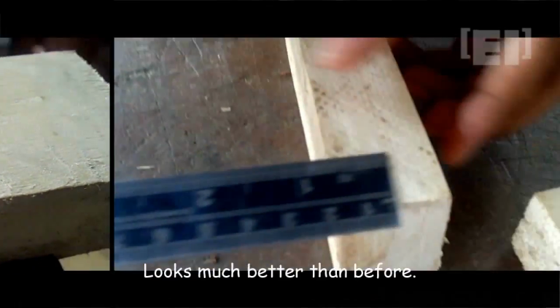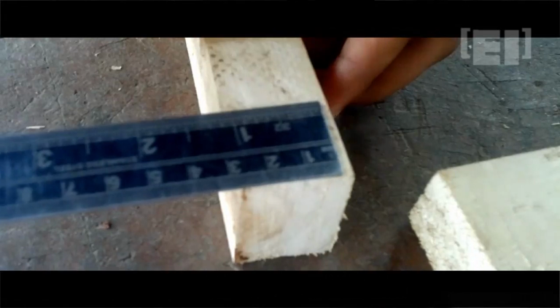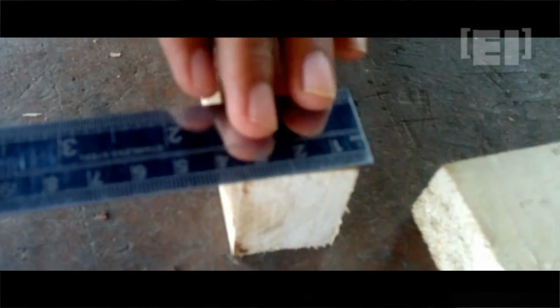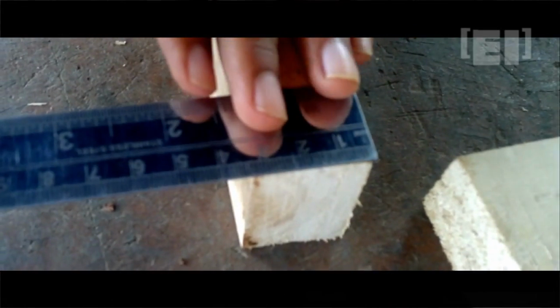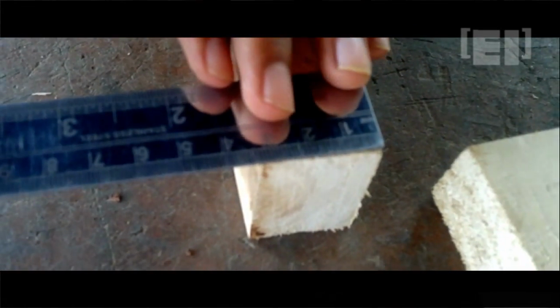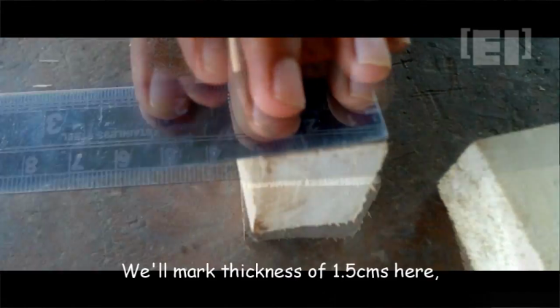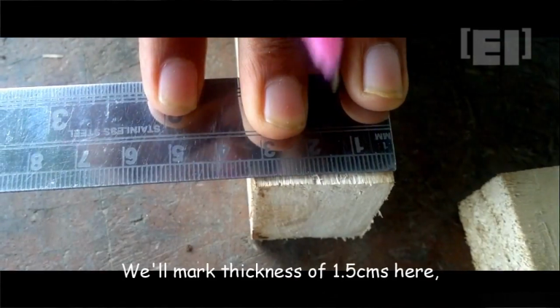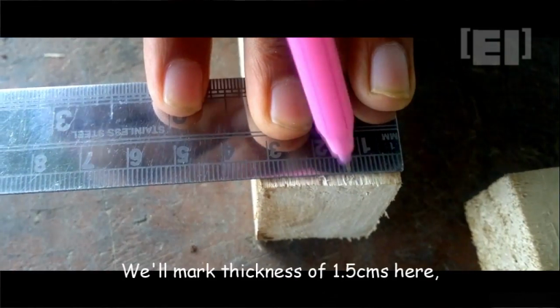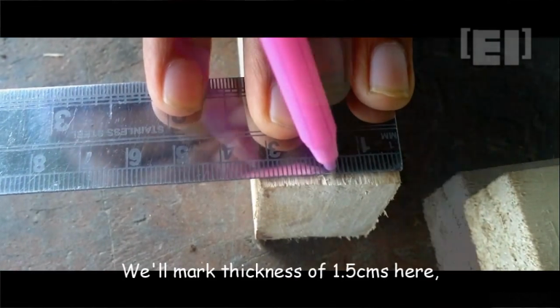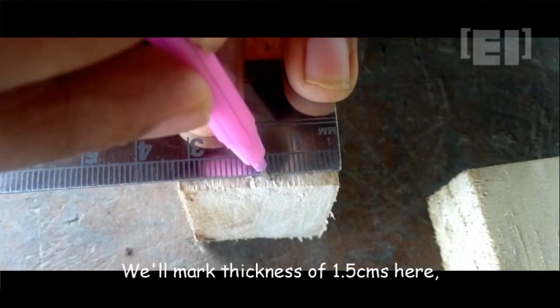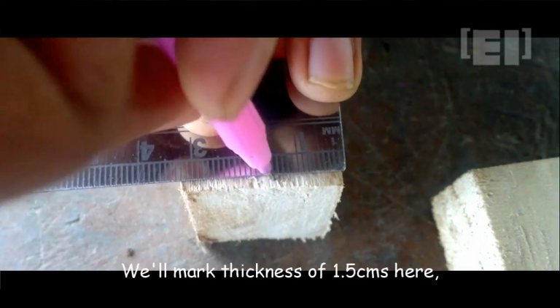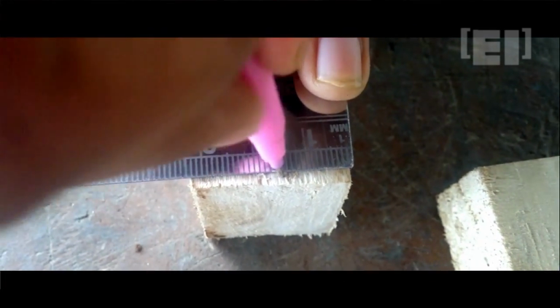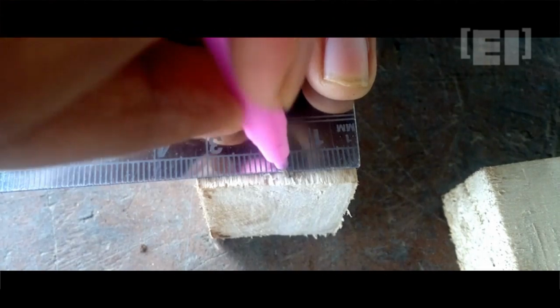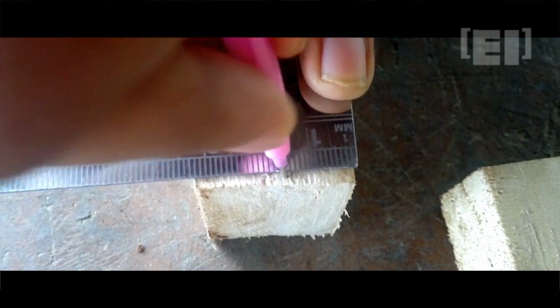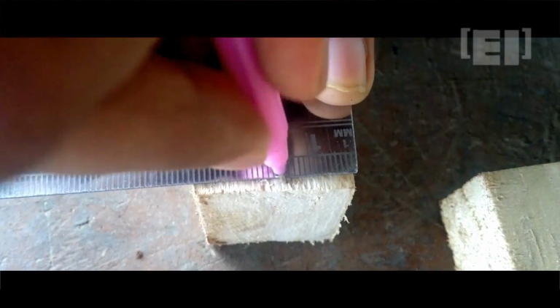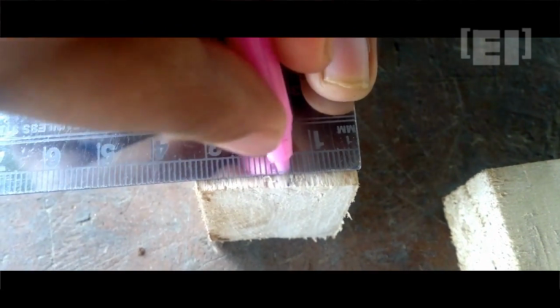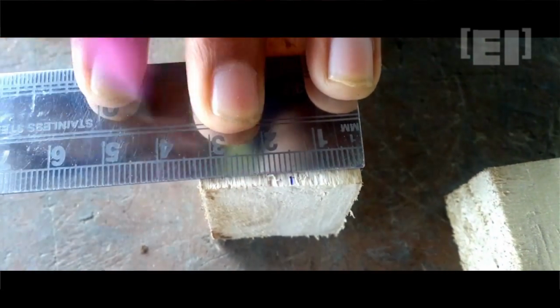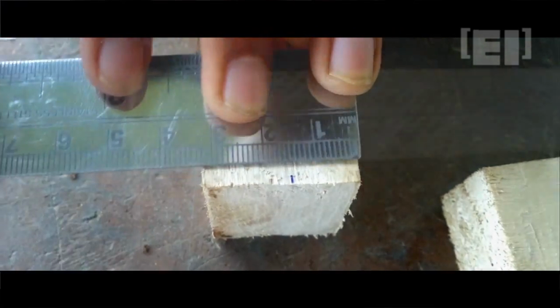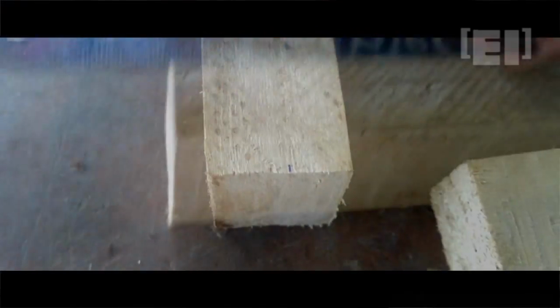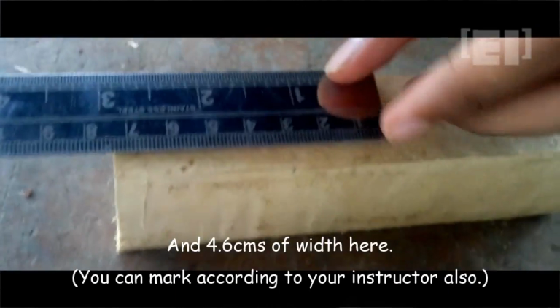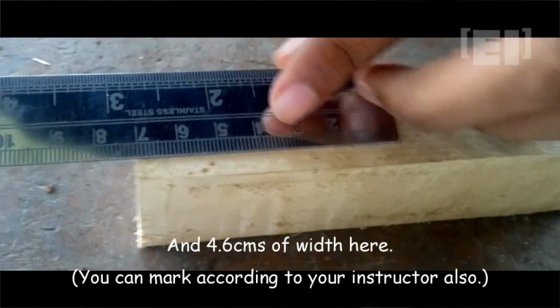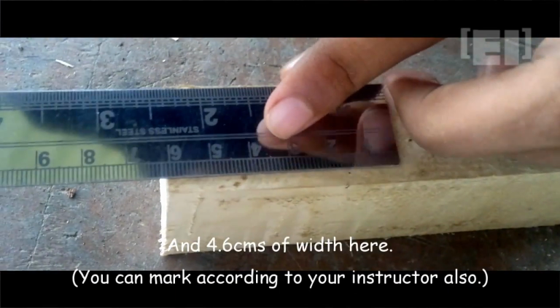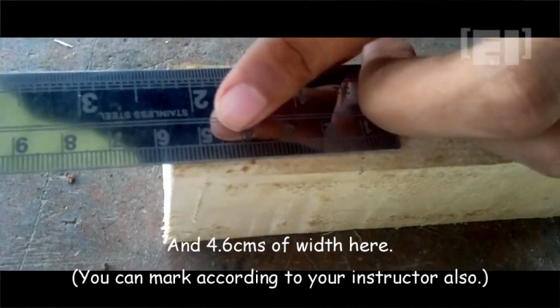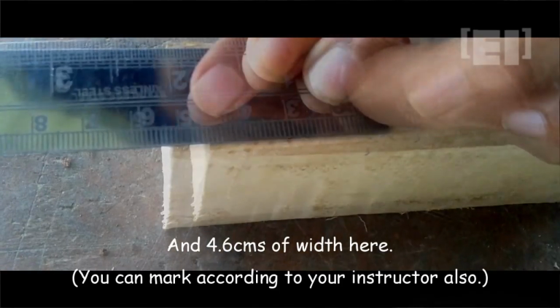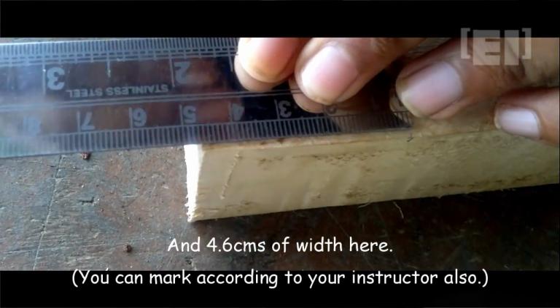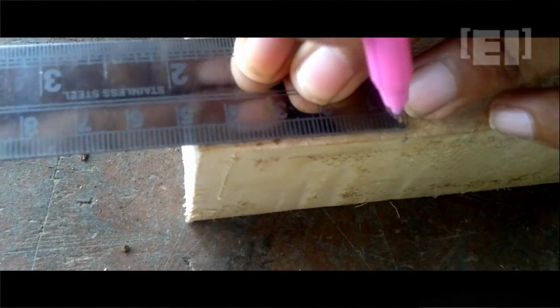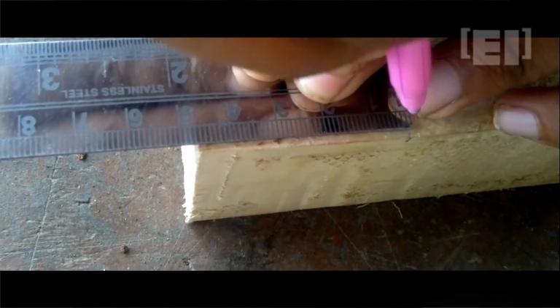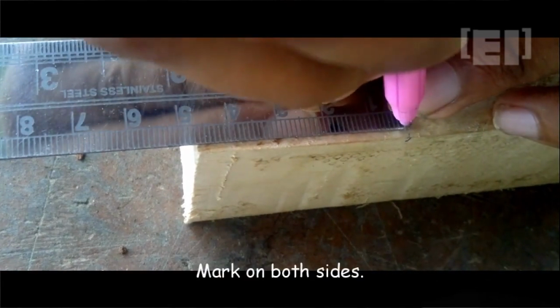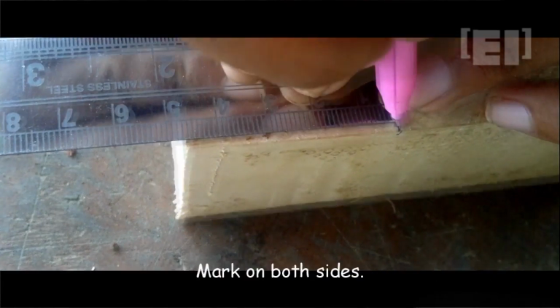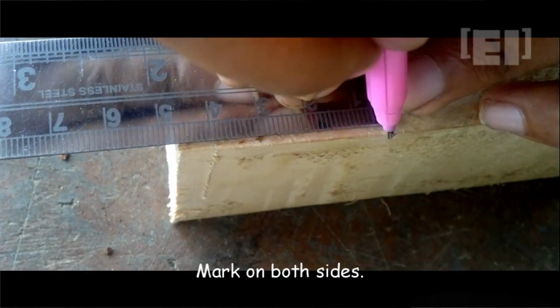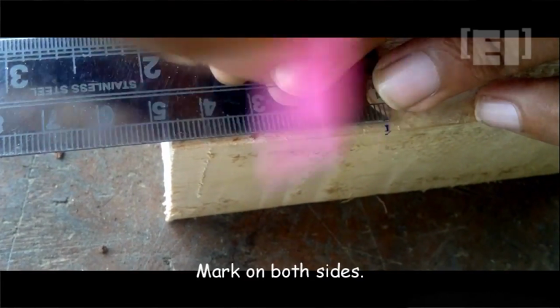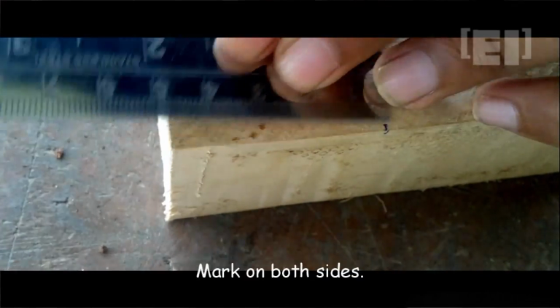Now we'll remove wood of dimensions 1.5 centimeters in thickness and 4.6 centimeters in width. We'll mark on both sides of this piece.